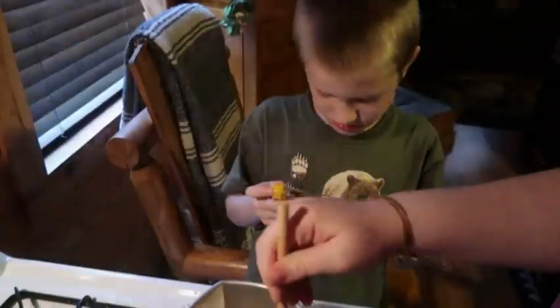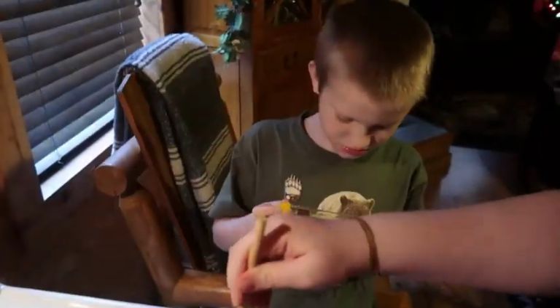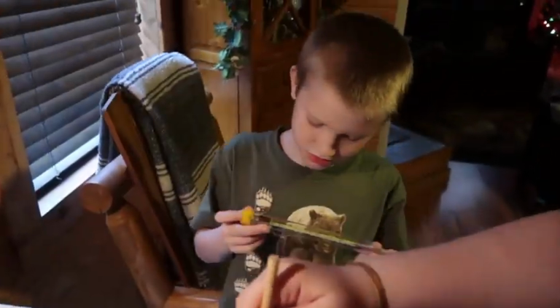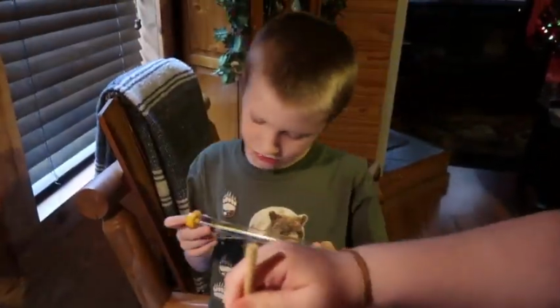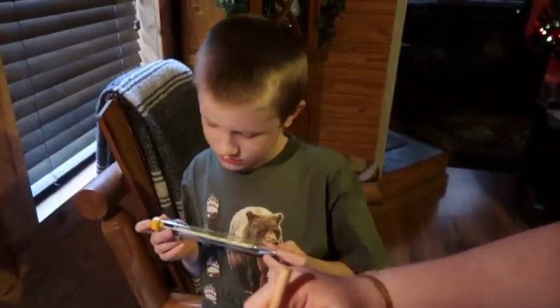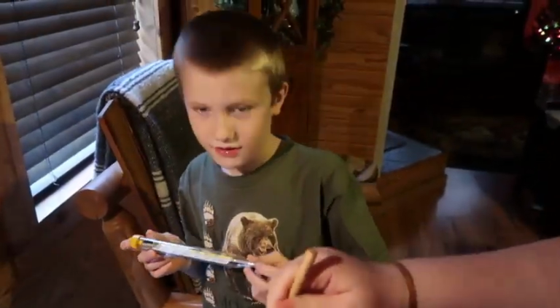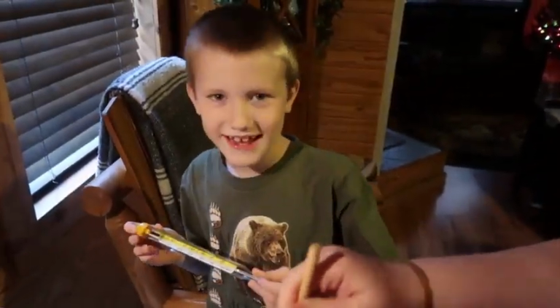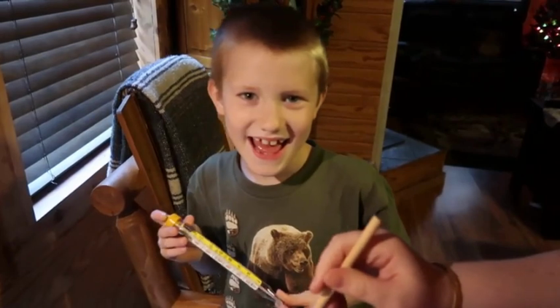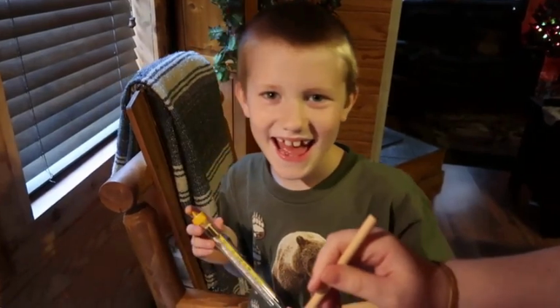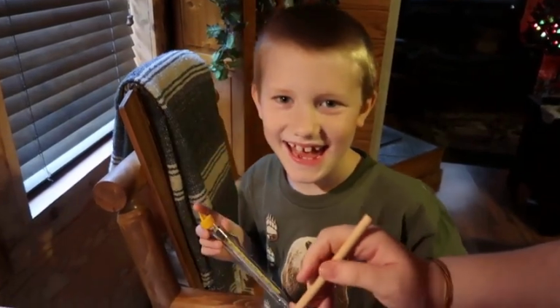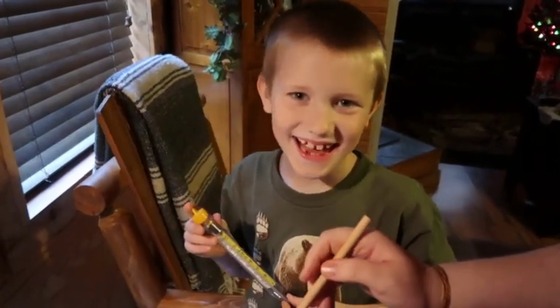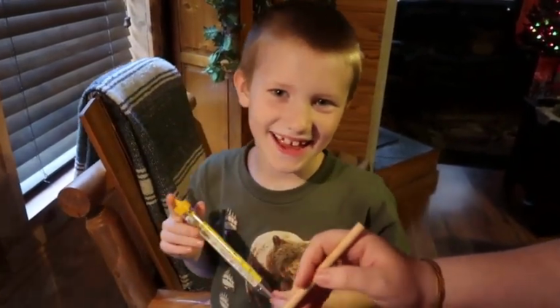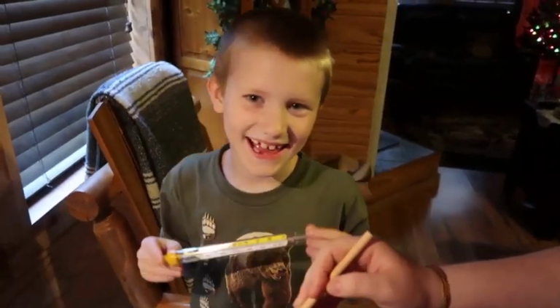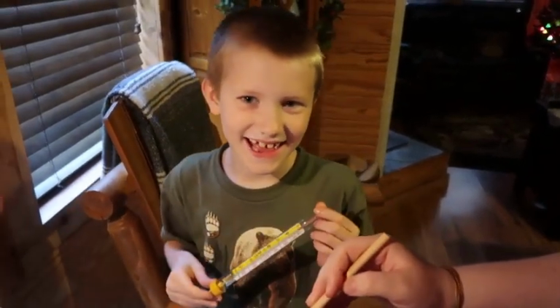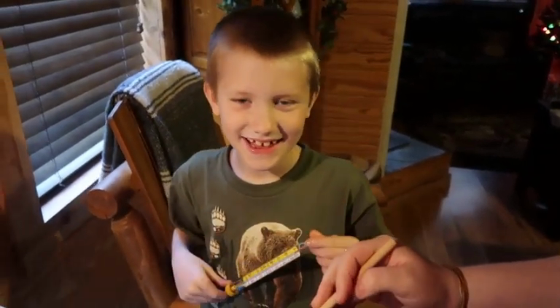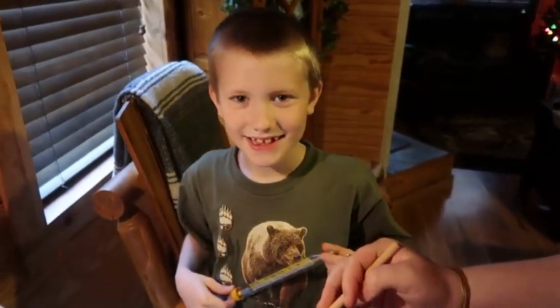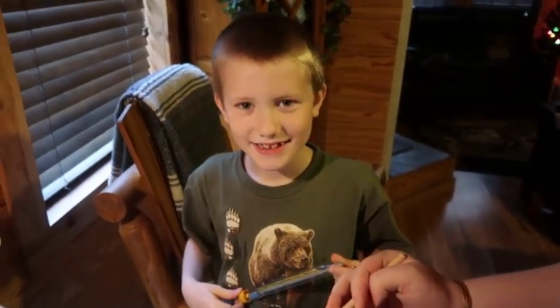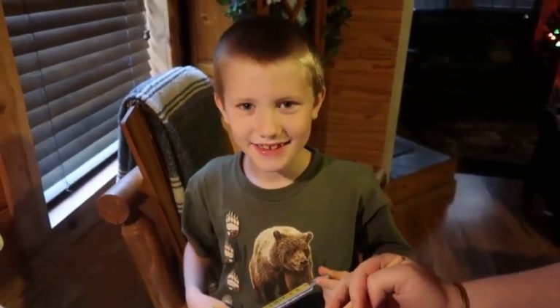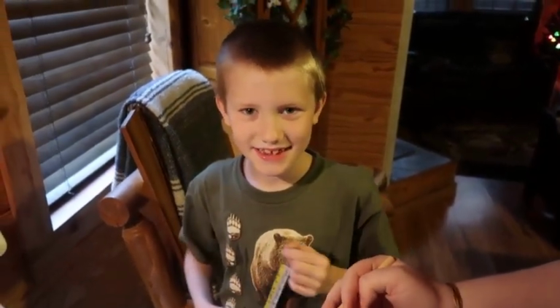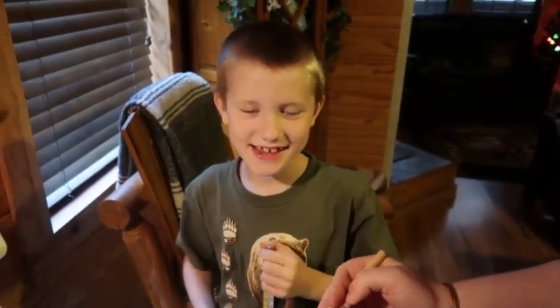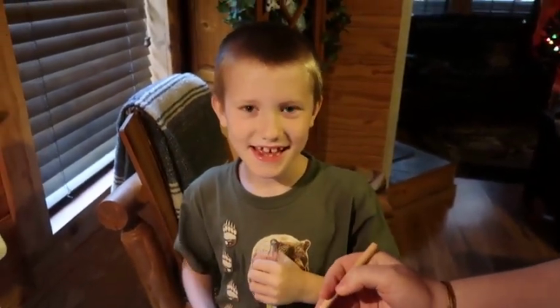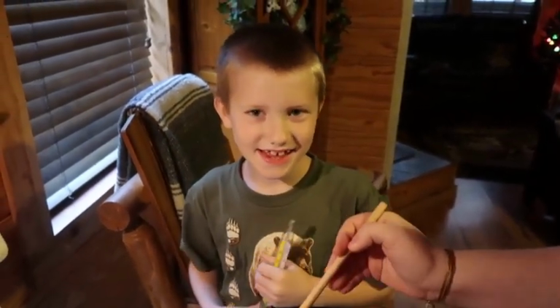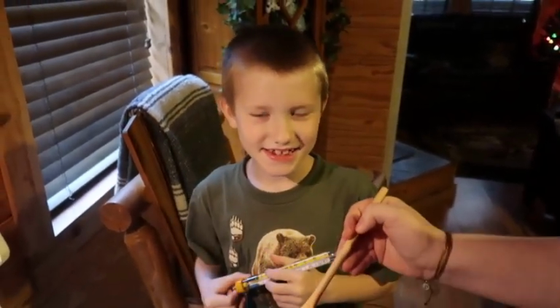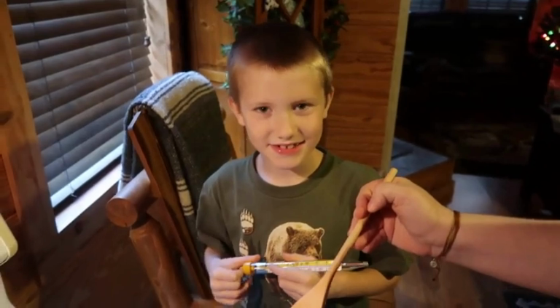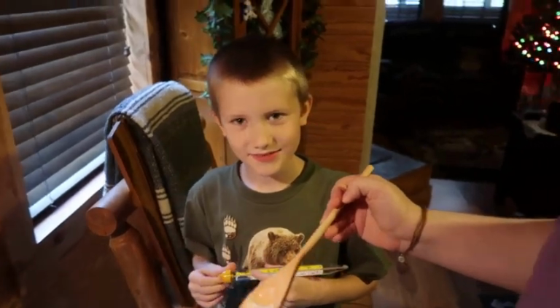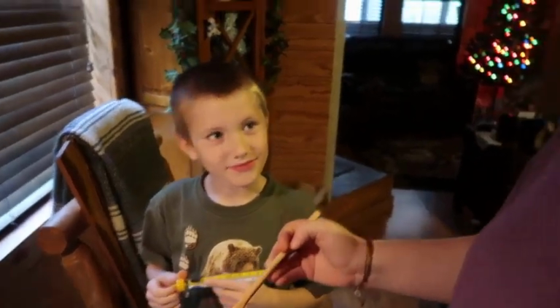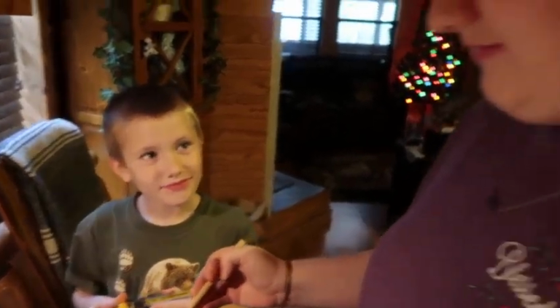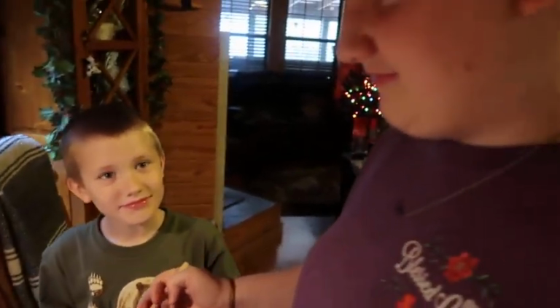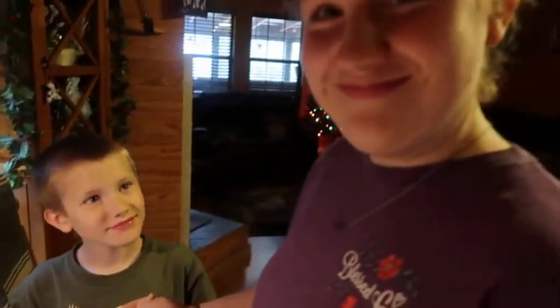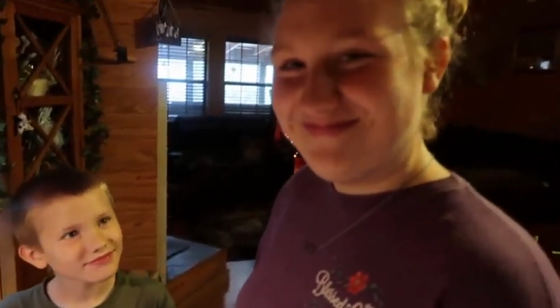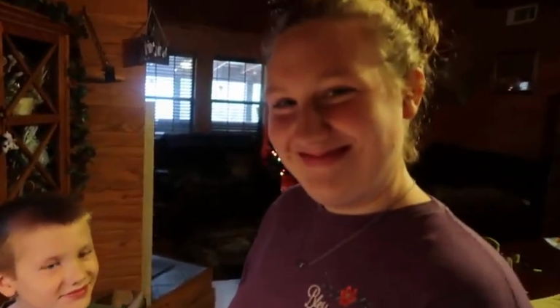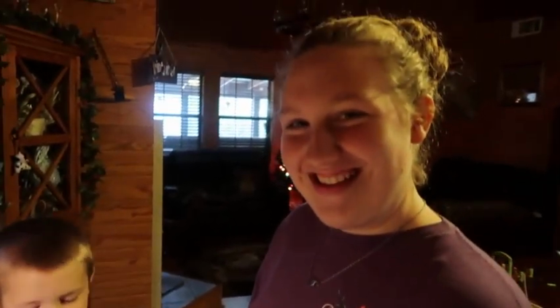Hi Austin. Hi. You gonna help us with the candles? Yes. Hi Summer.